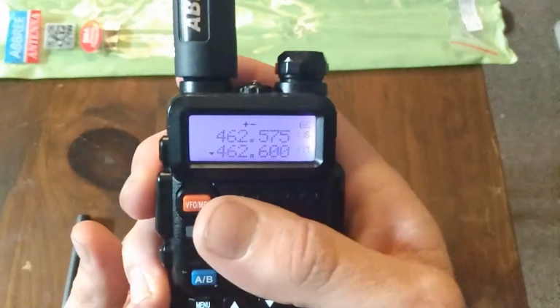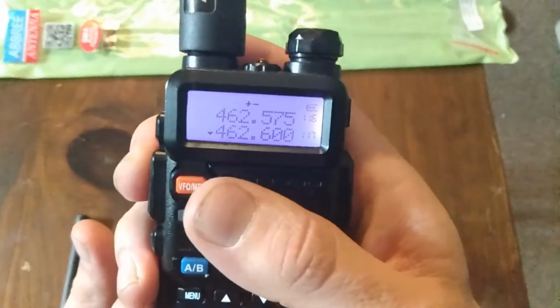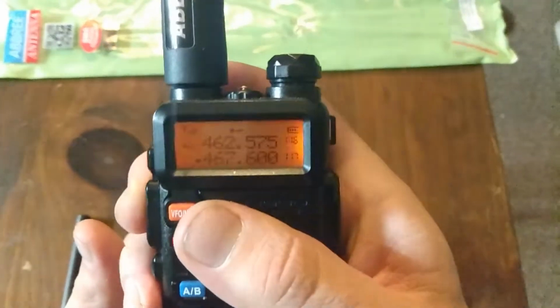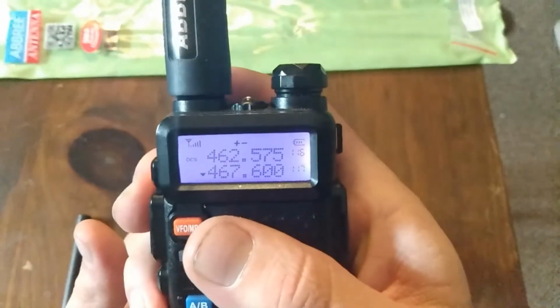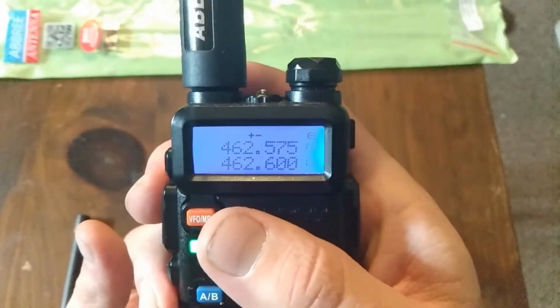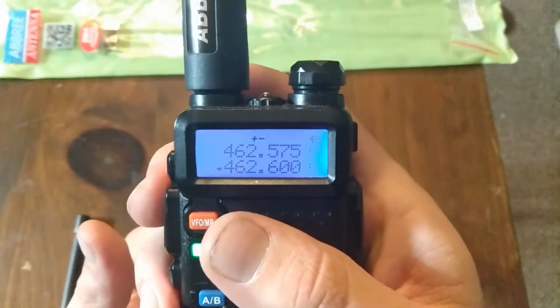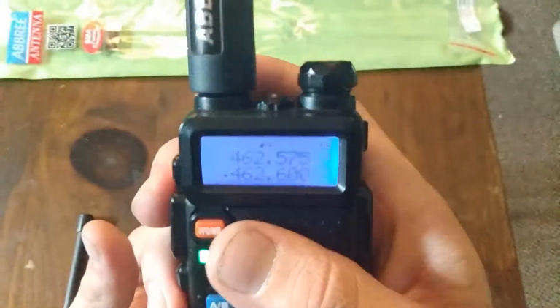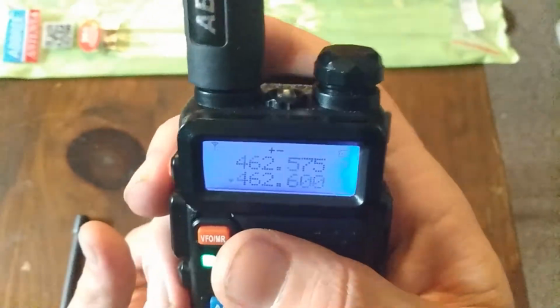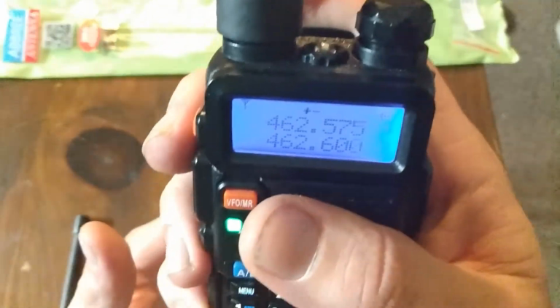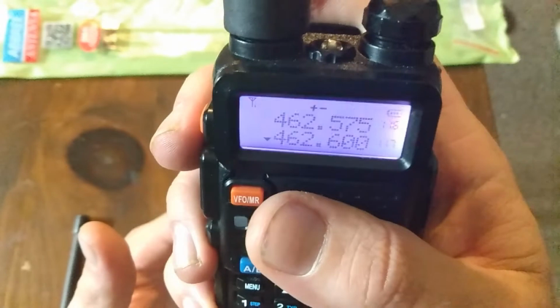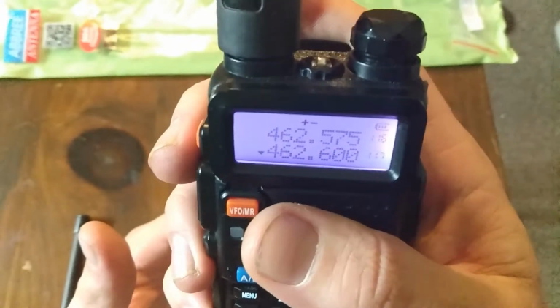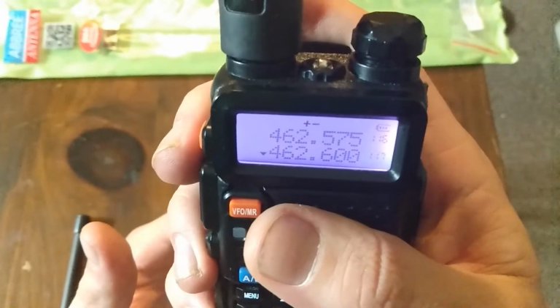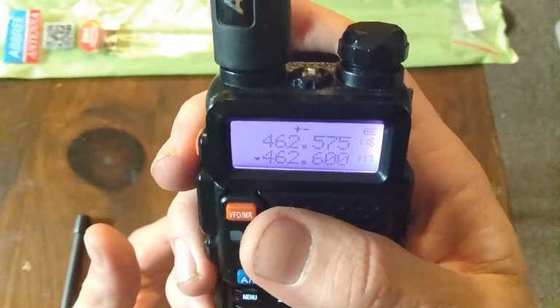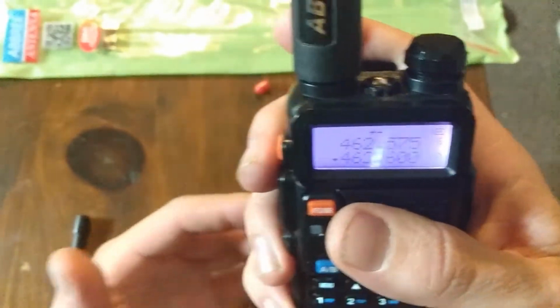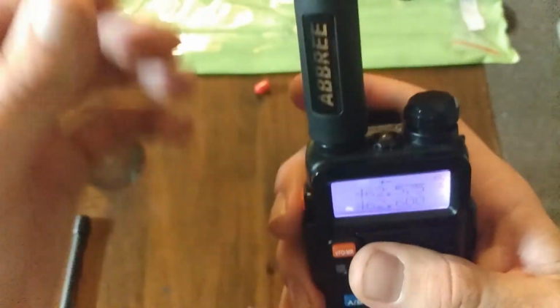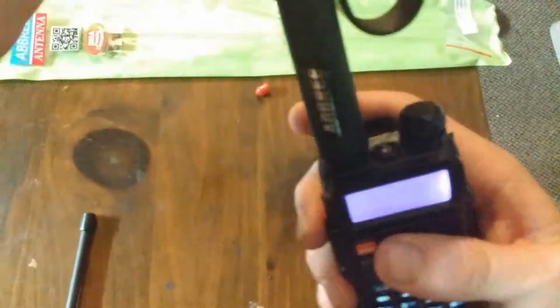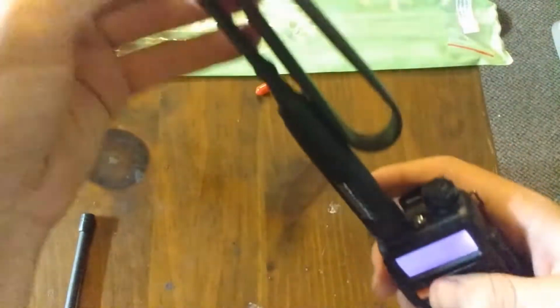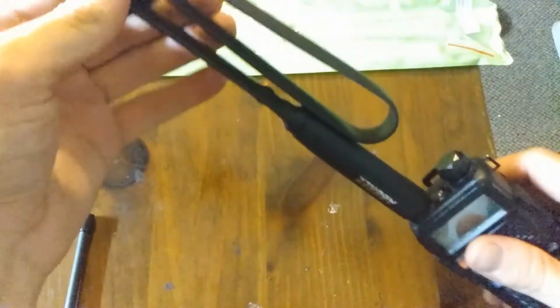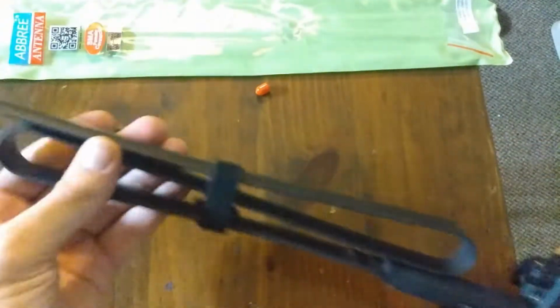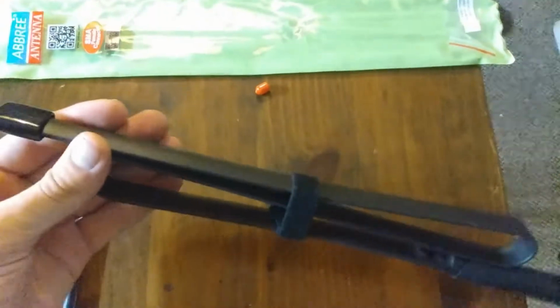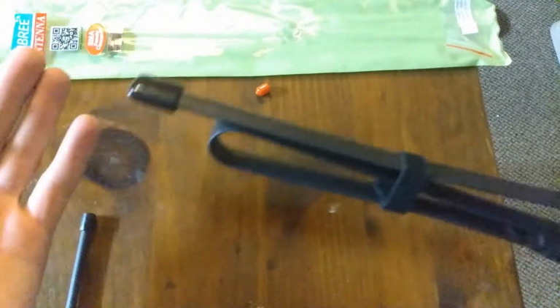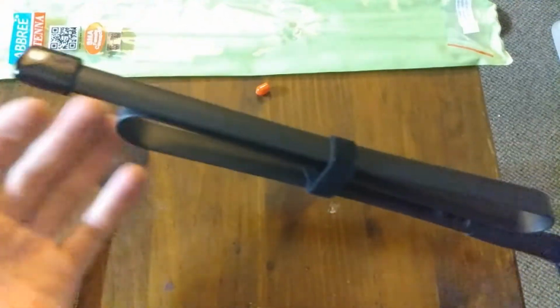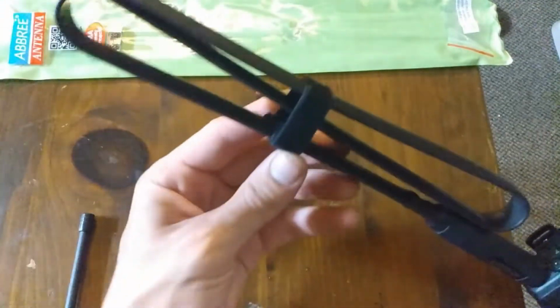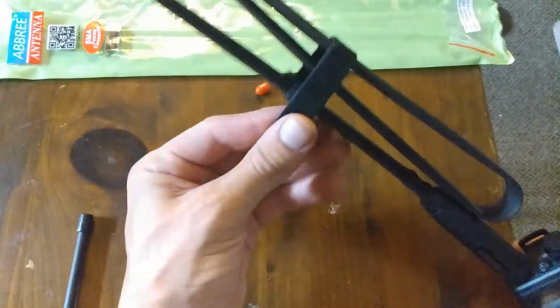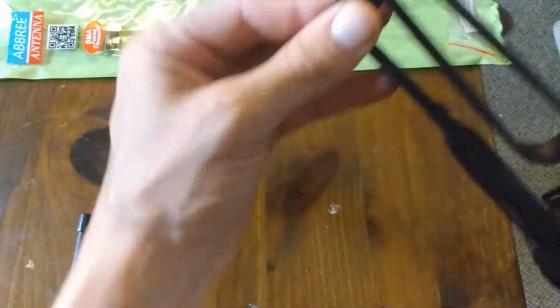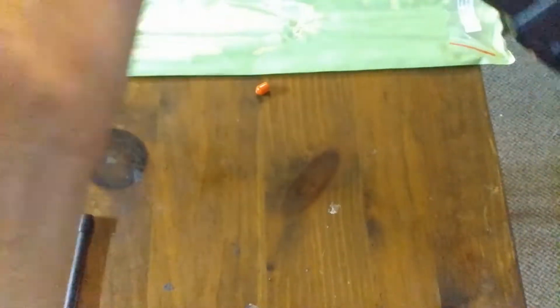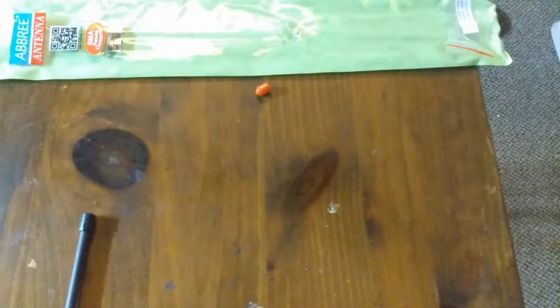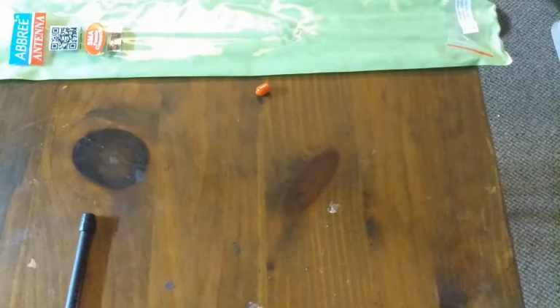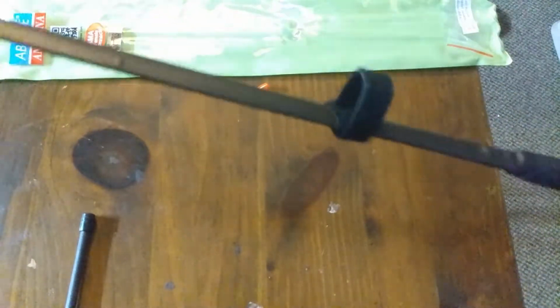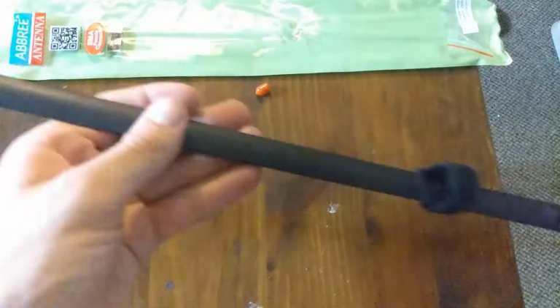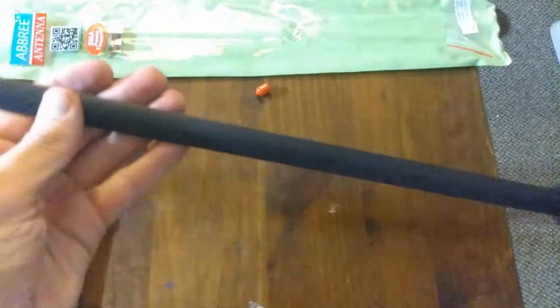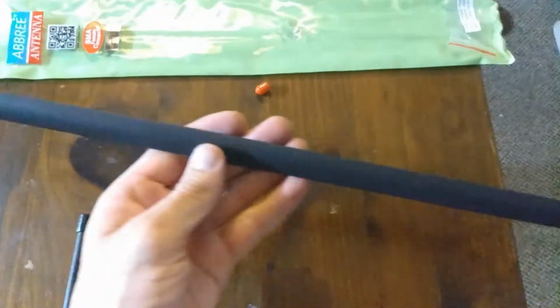That second repeater is still a little iffy, but at least I have one bar on it, so that's okay. And that's with the antenna collapsed.